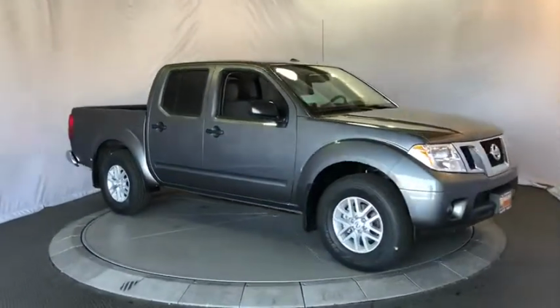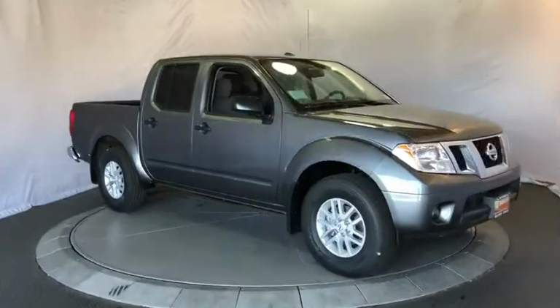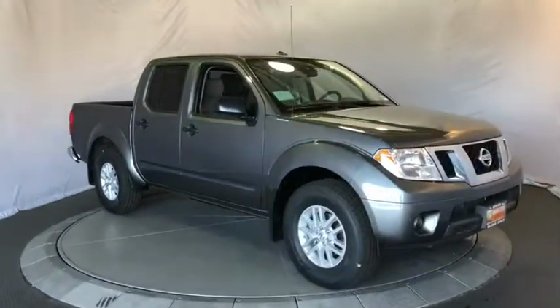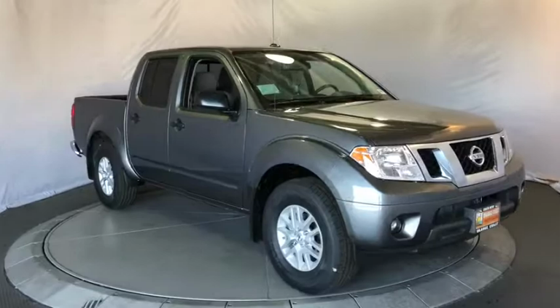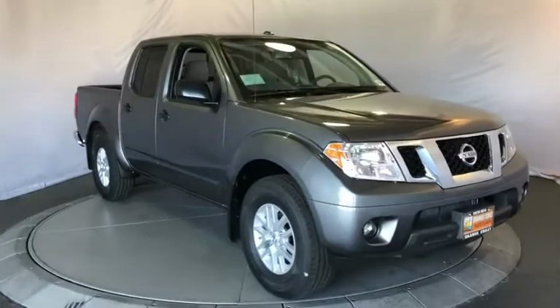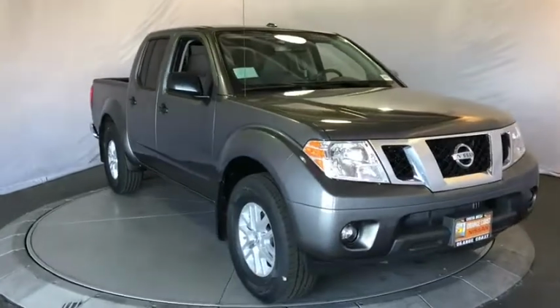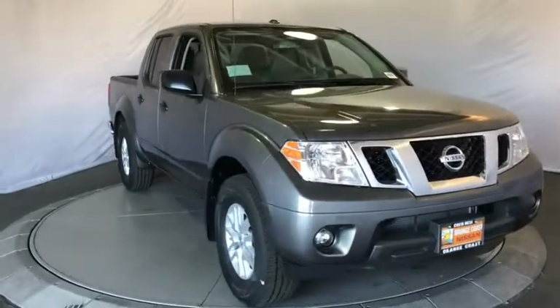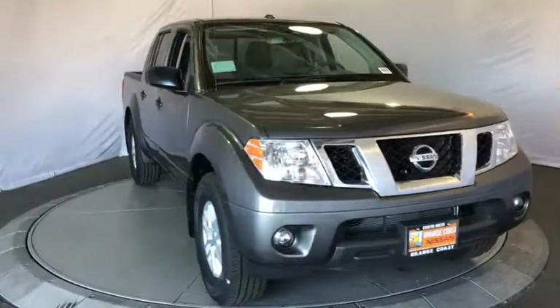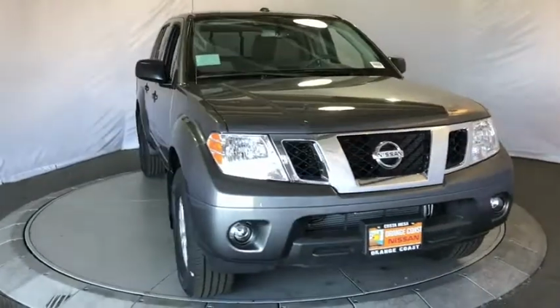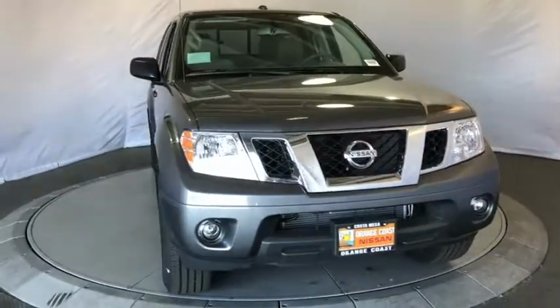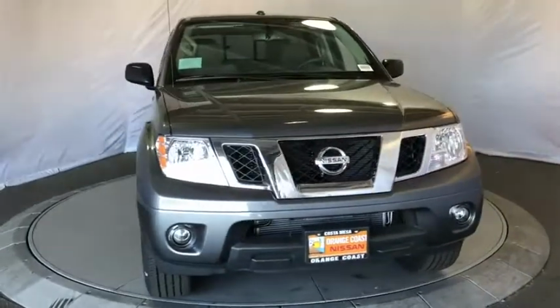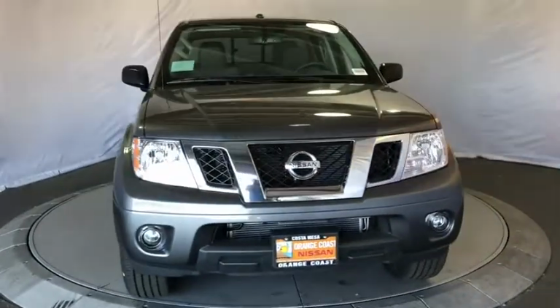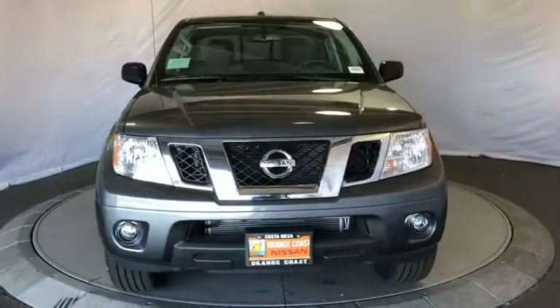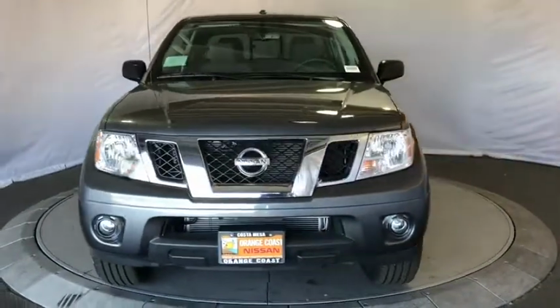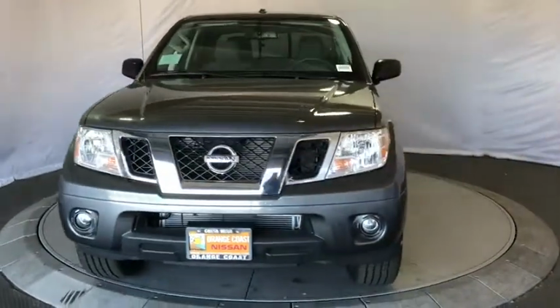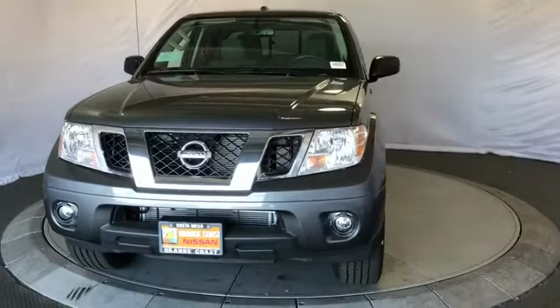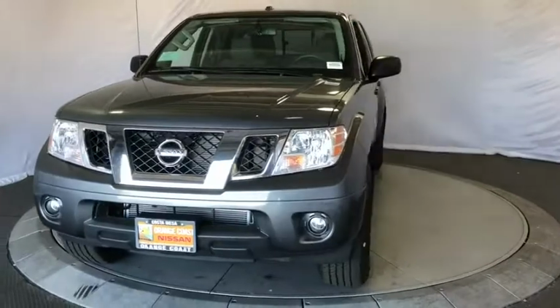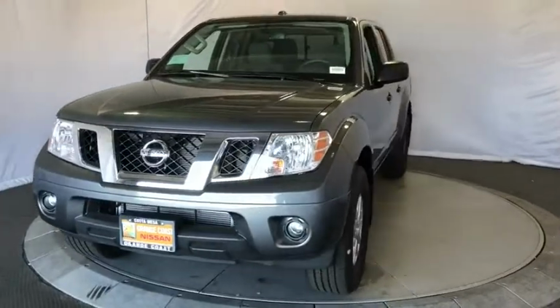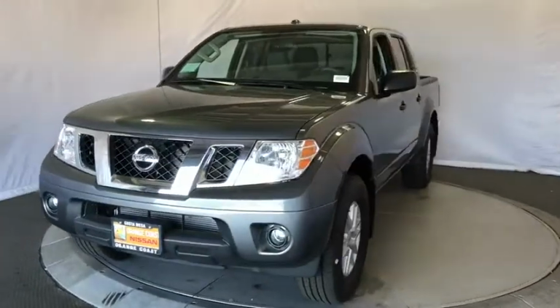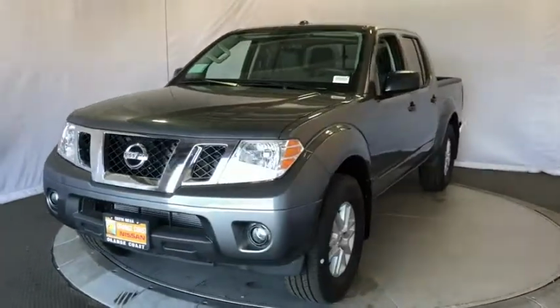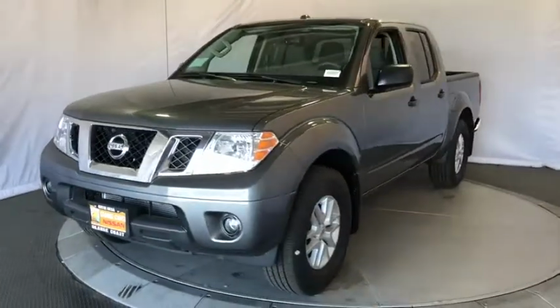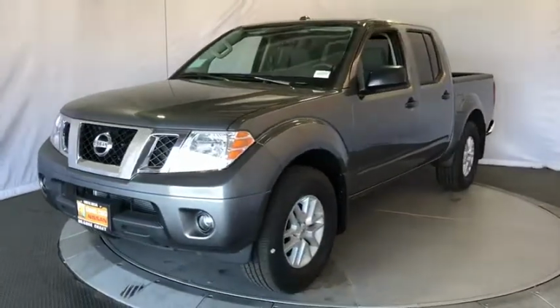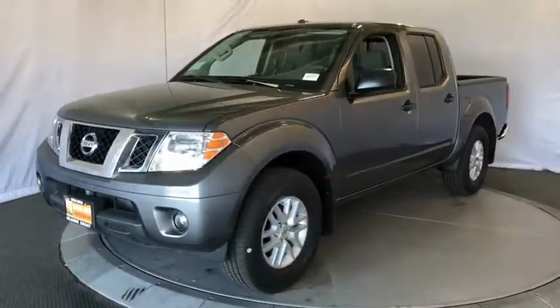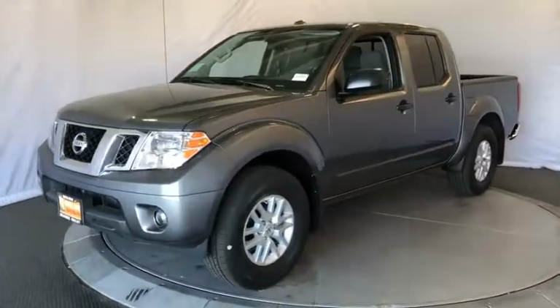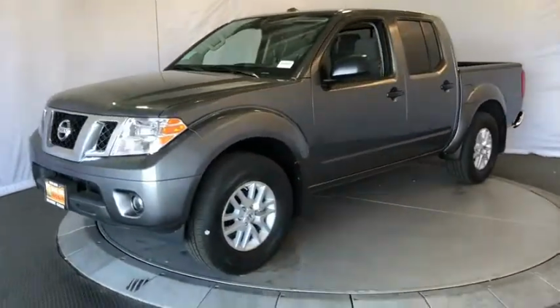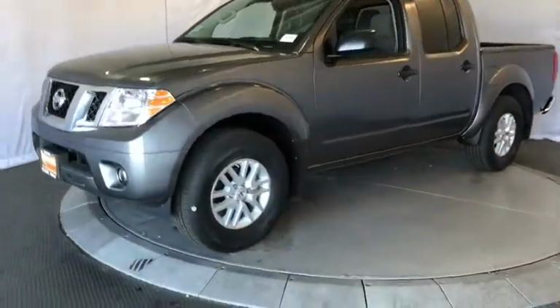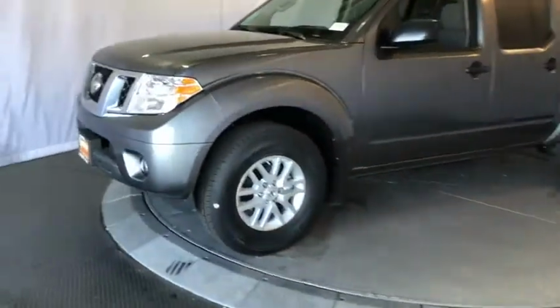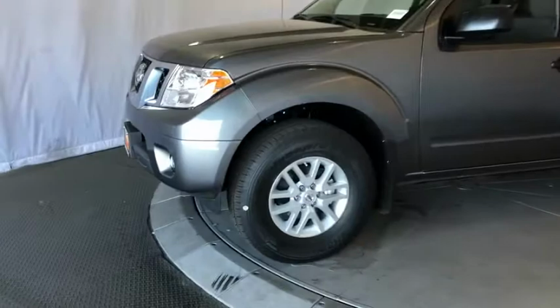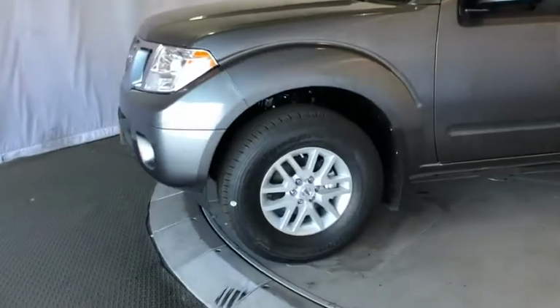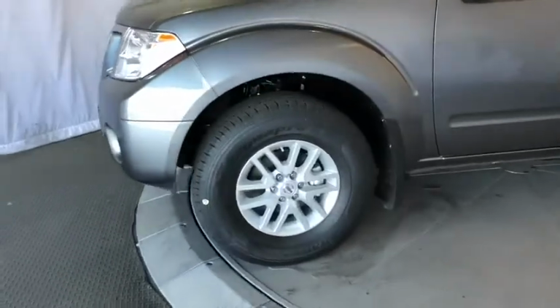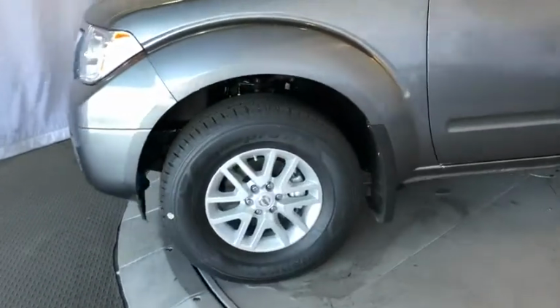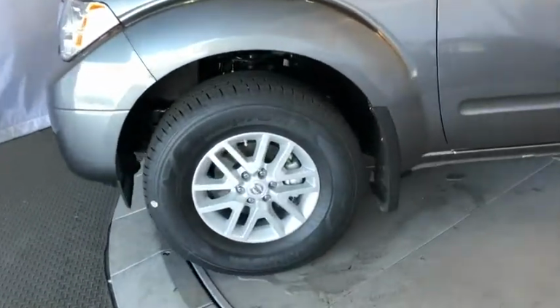Aluminum wheels, AM-FM stereo radio, CD player, MP3 player, bucket seats, power door locks, power windows, child safety locks. If you like it online, you'll love it in your driveway. Take it for a spin today.